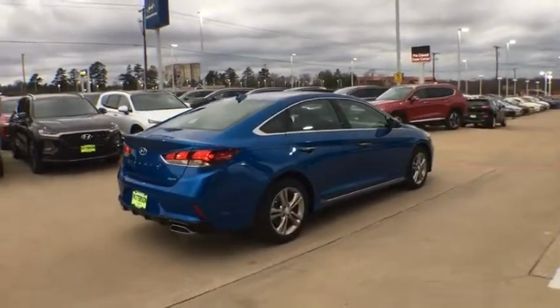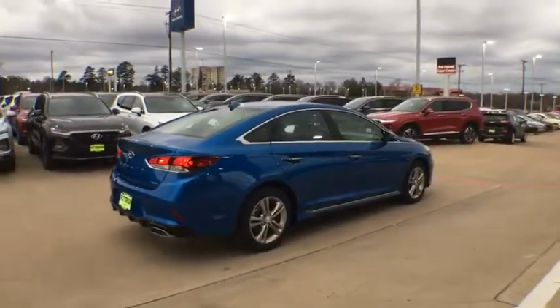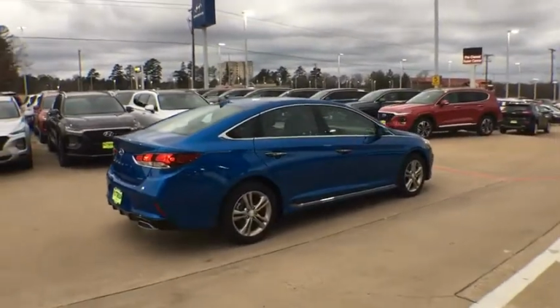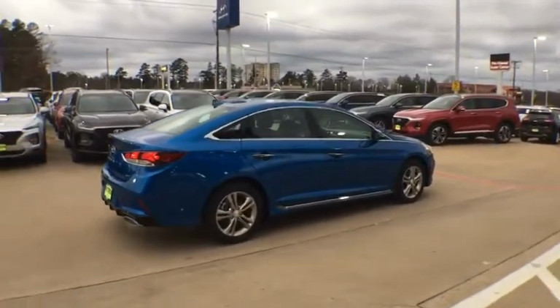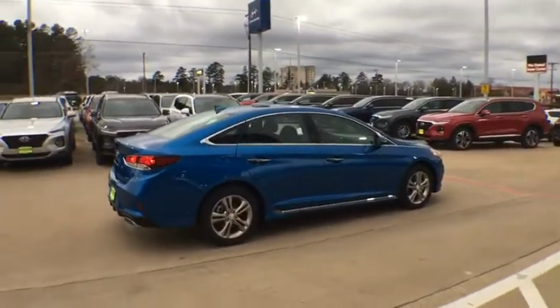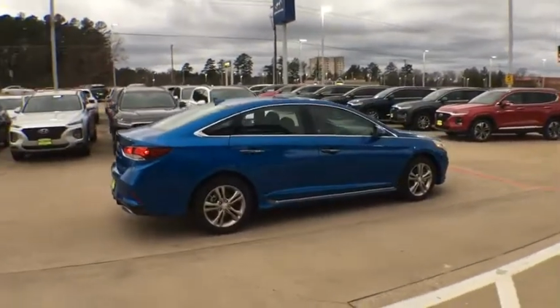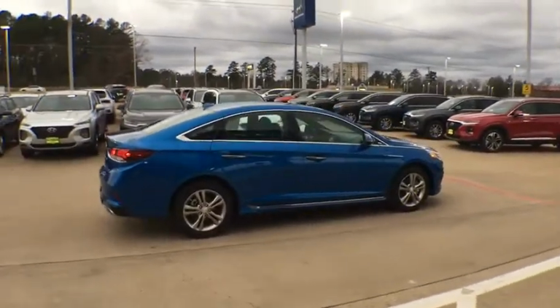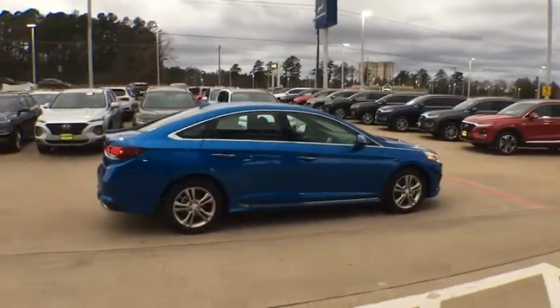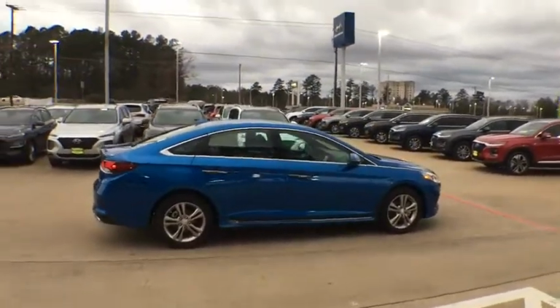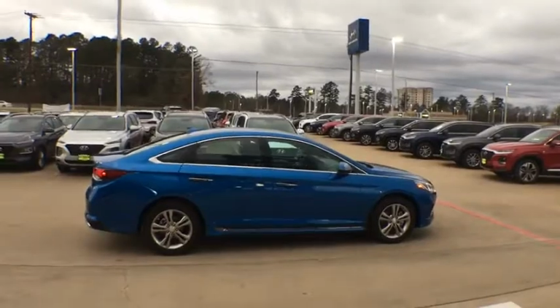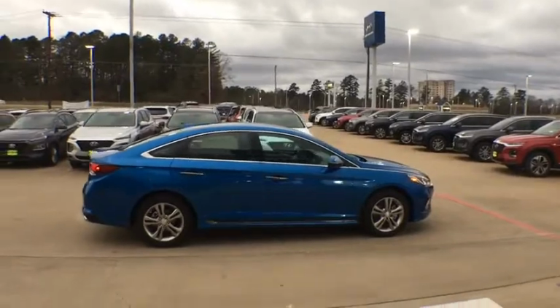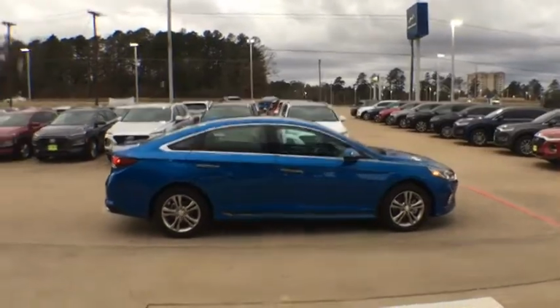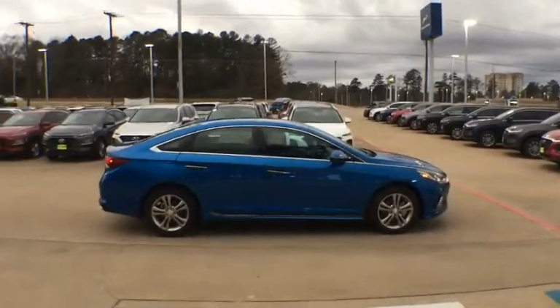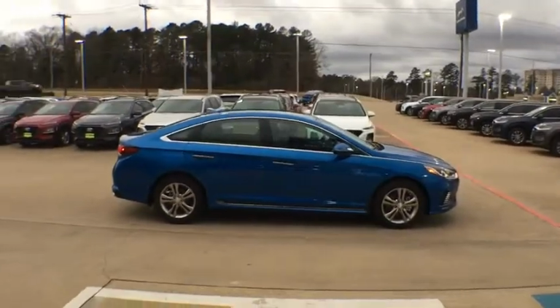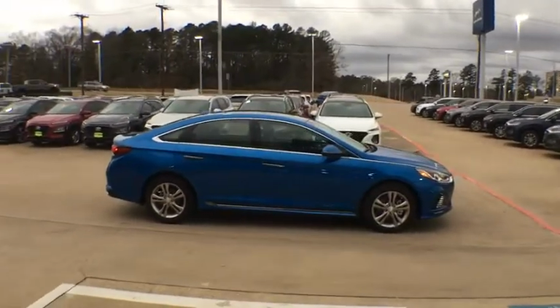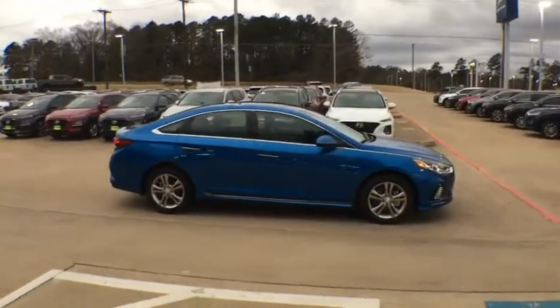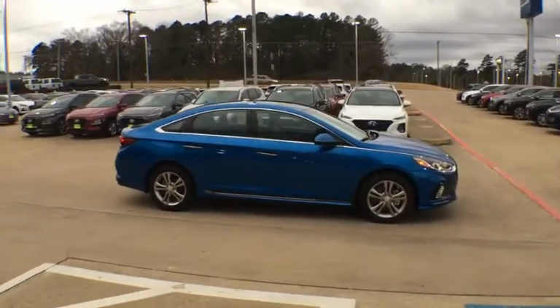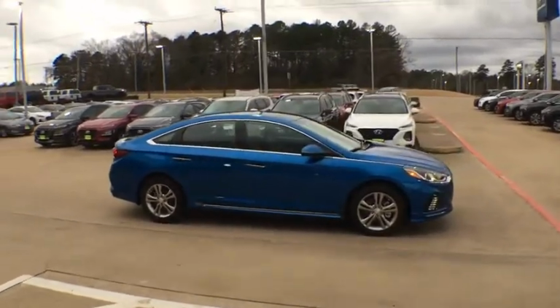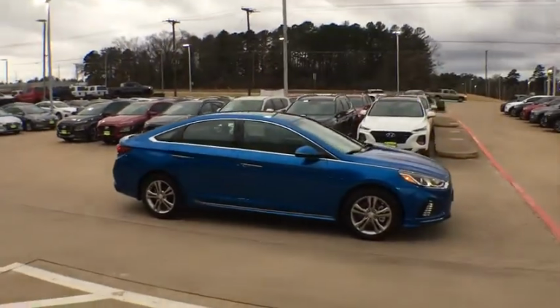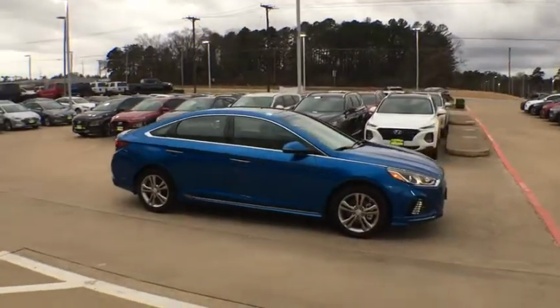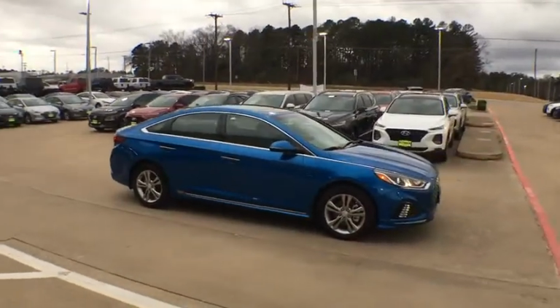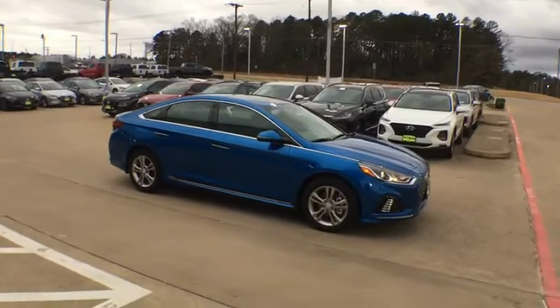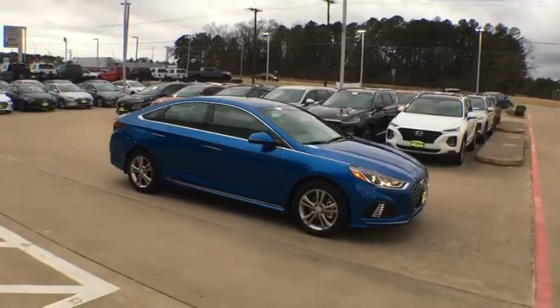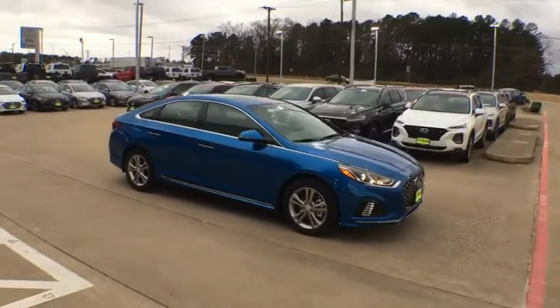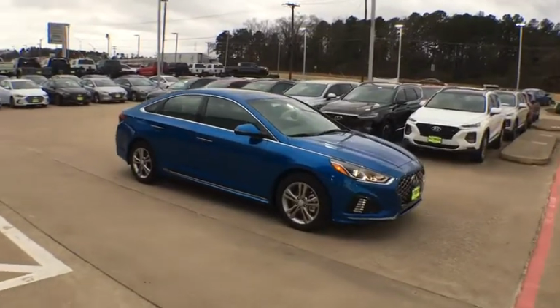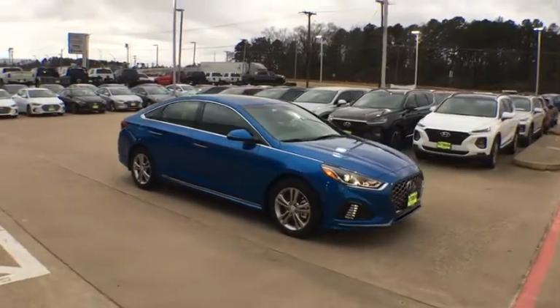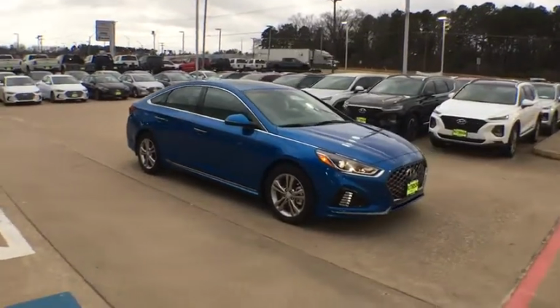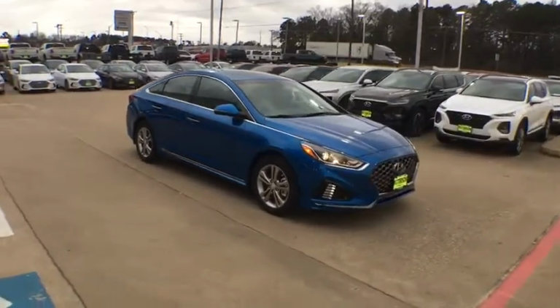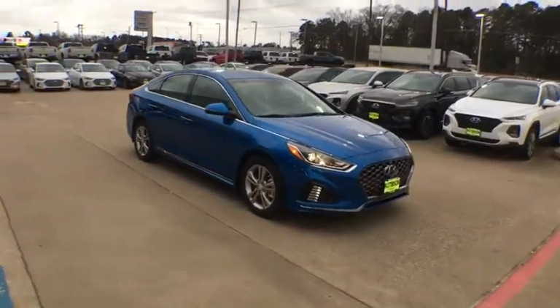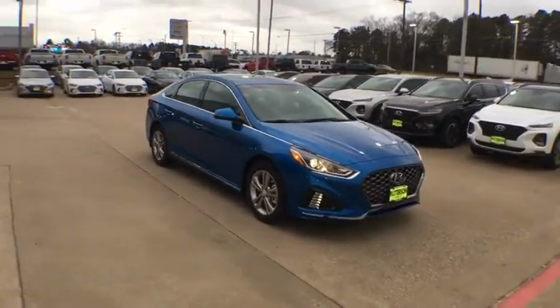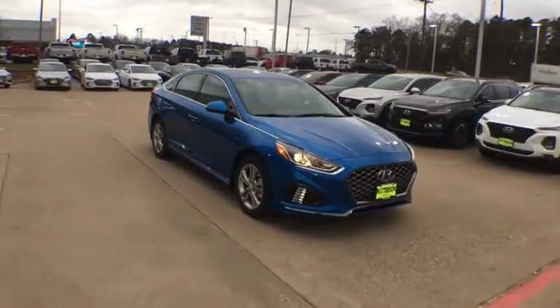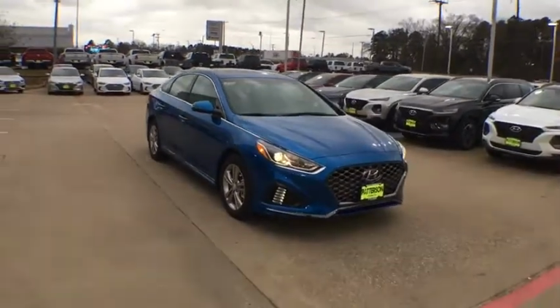Keyless entry, backup camera, leather-wrapped steering wheel, power steering, driver lumbar, adjustable steering wheel, cruise control, keyless start, four-wheel disc brakes, ABS four-wheel, aluminum wheels, AM-FM stereo radio.